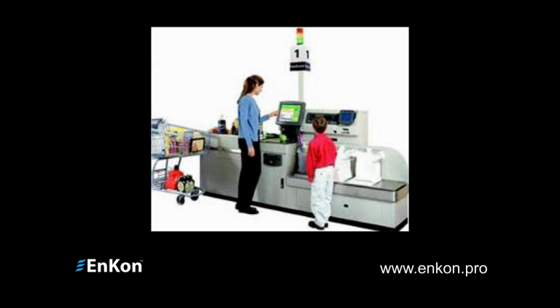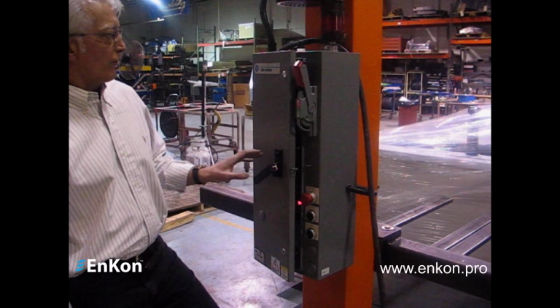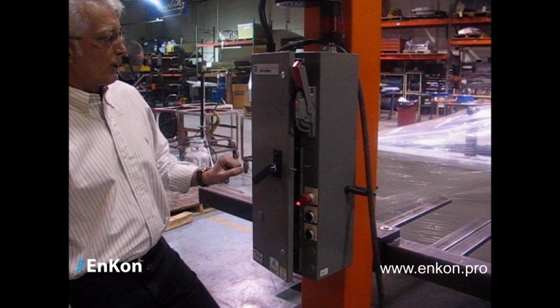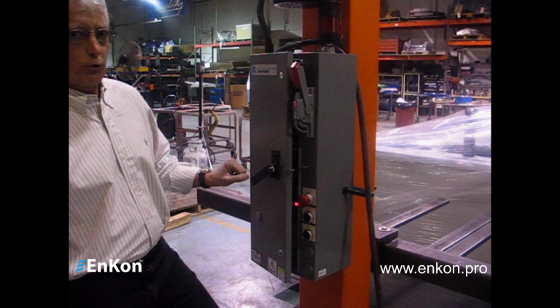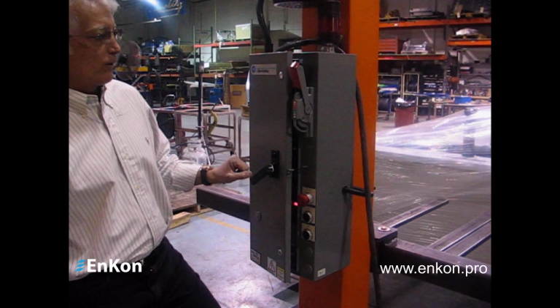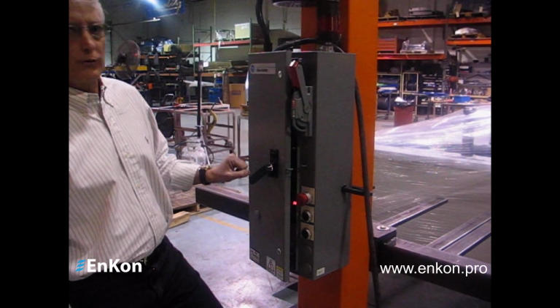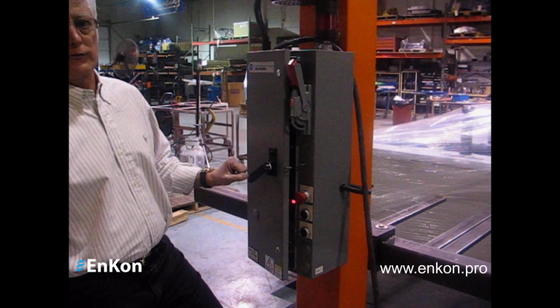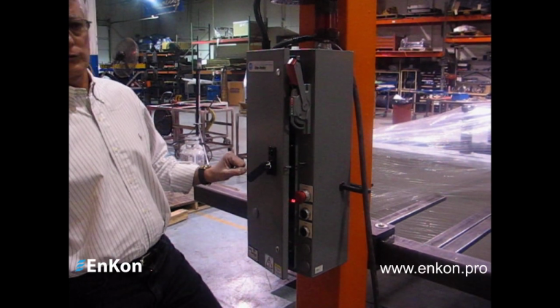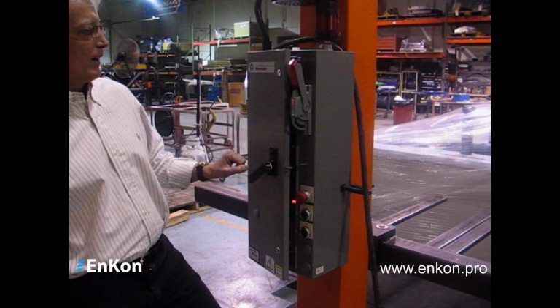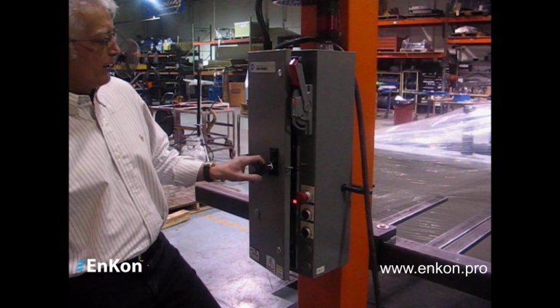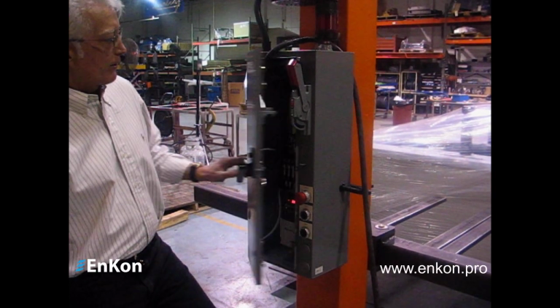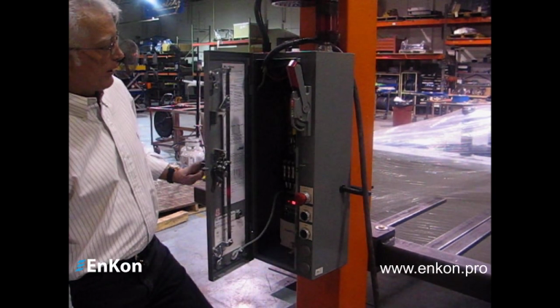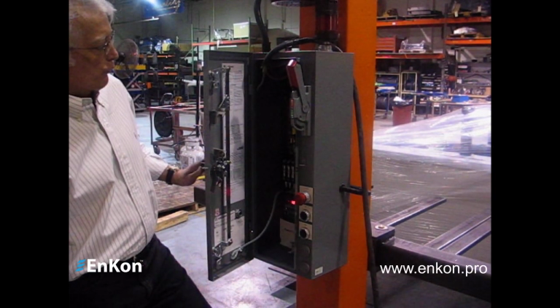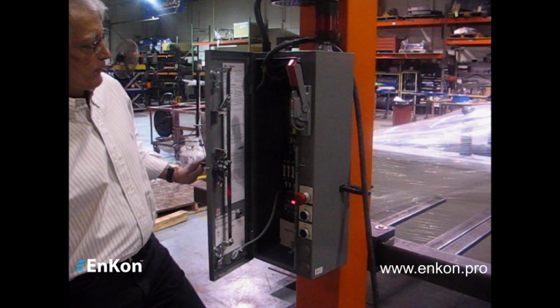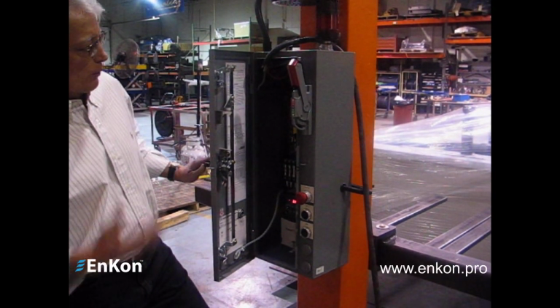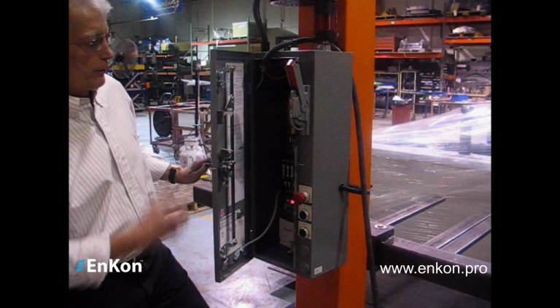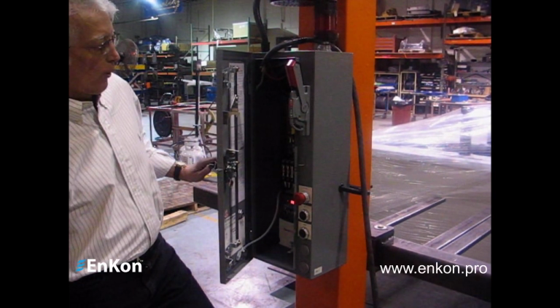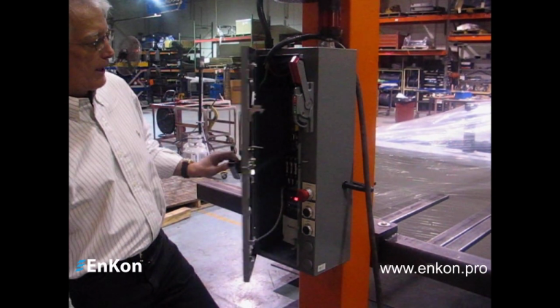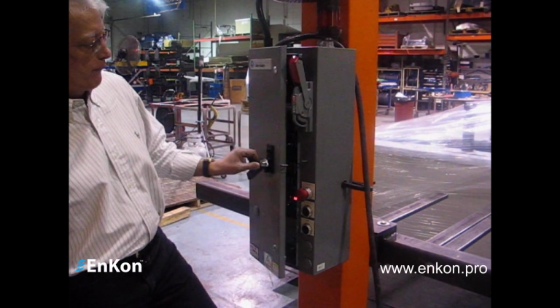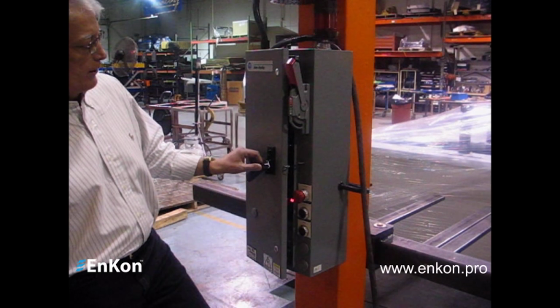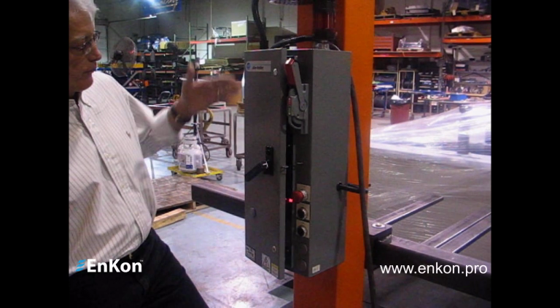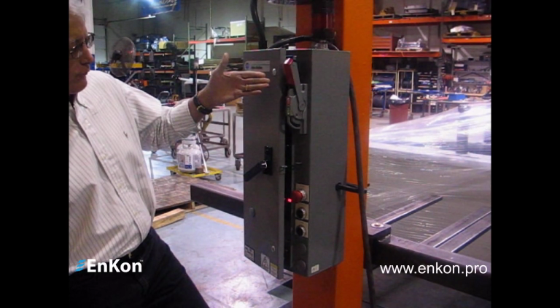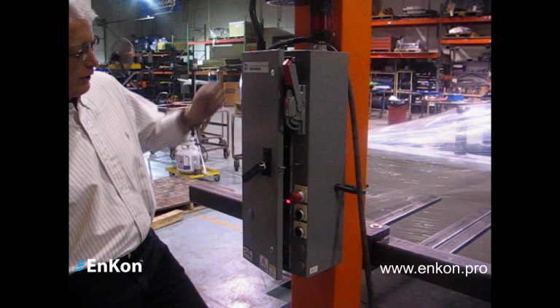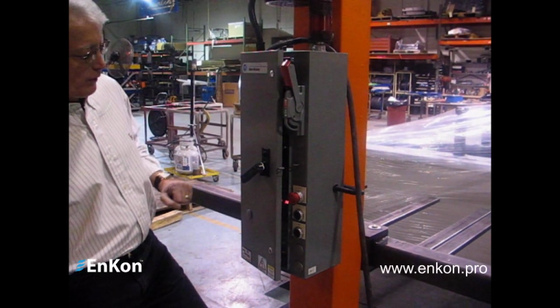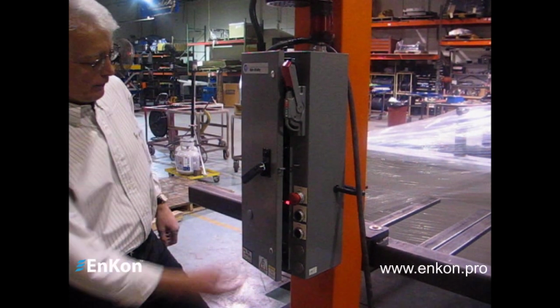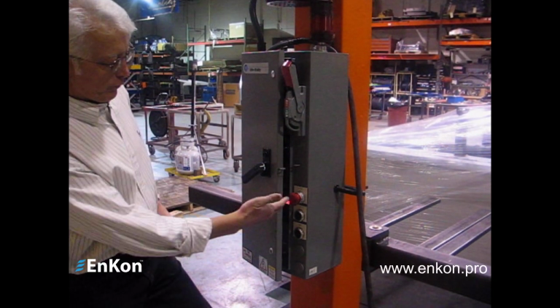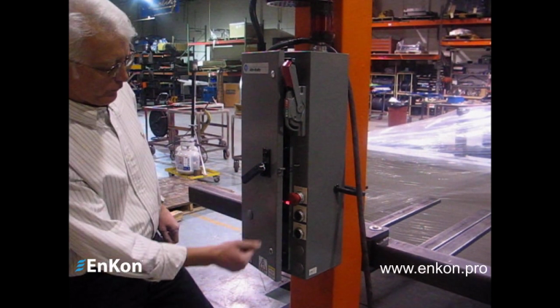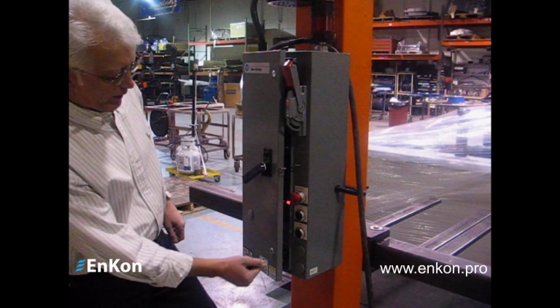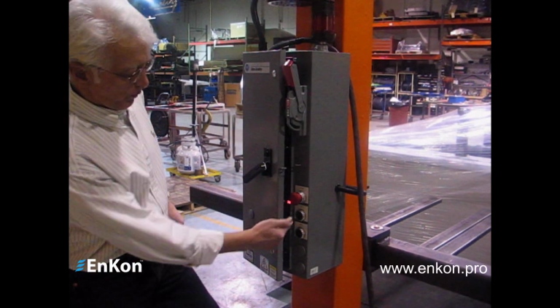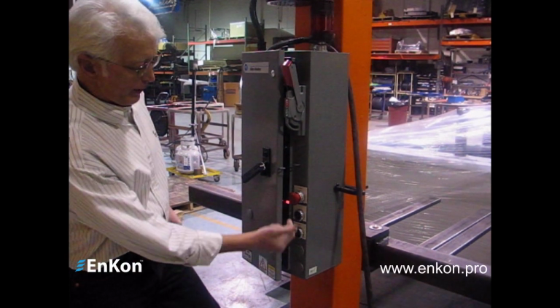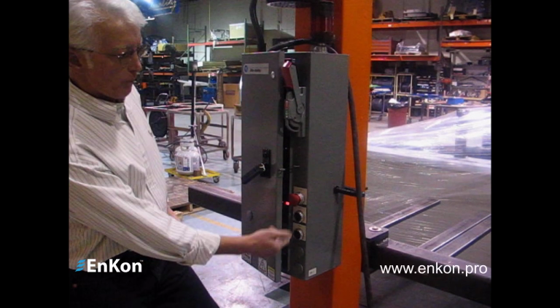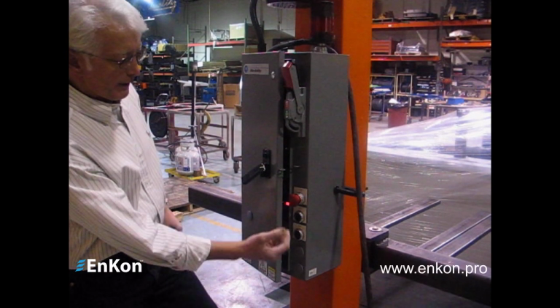This is the operator control panel as well as our master electrical box. It's a complete enclosure. We have it temporarily hooked up to our 48V 3-phase. This is your master disconnect switch. This is your emergency stop, momentary up, momentary down.